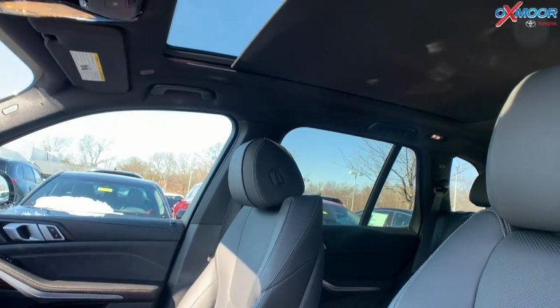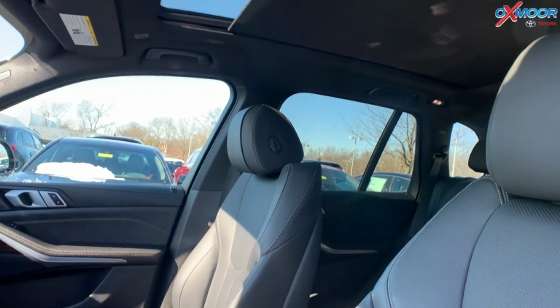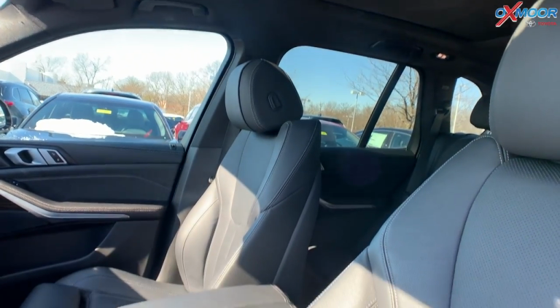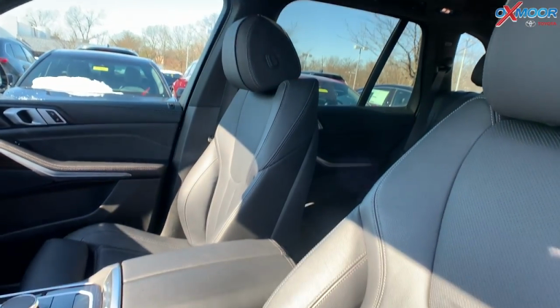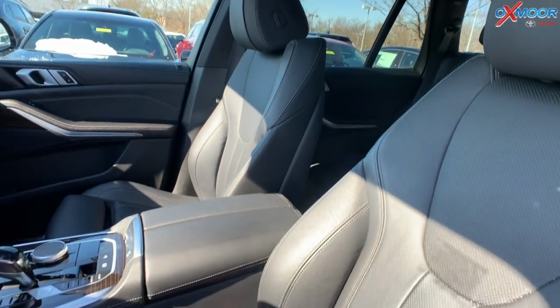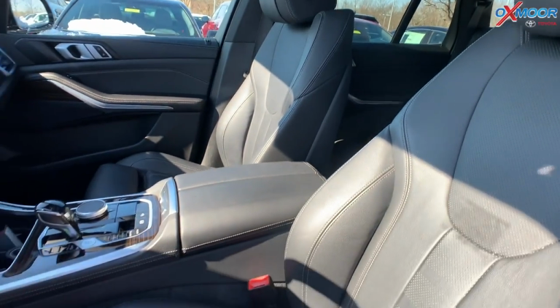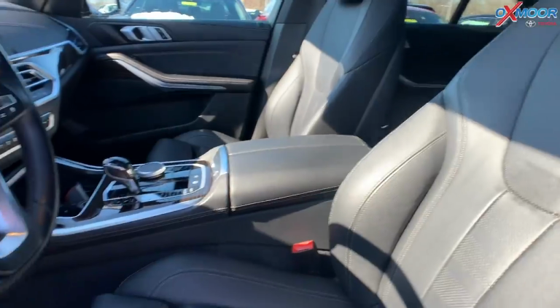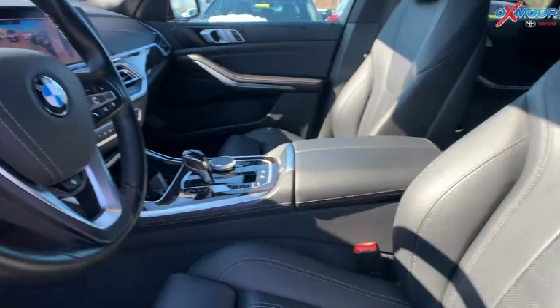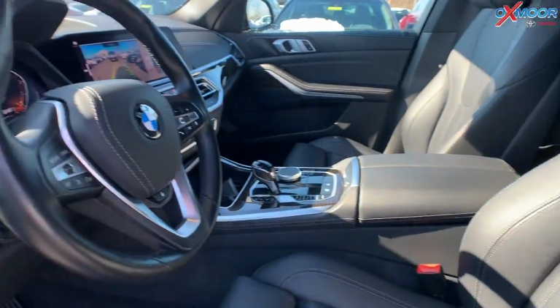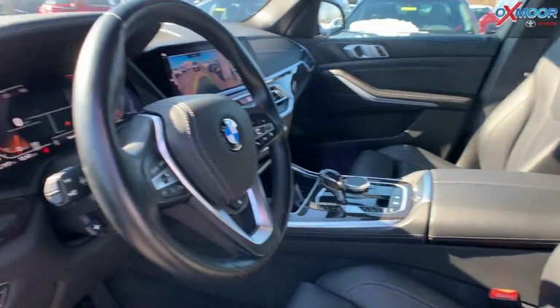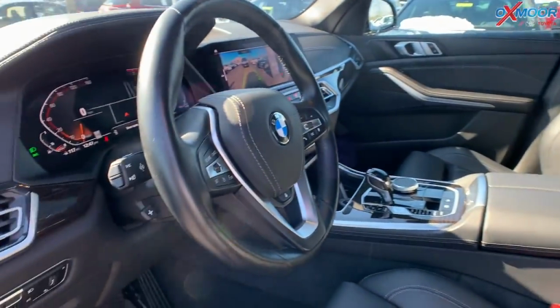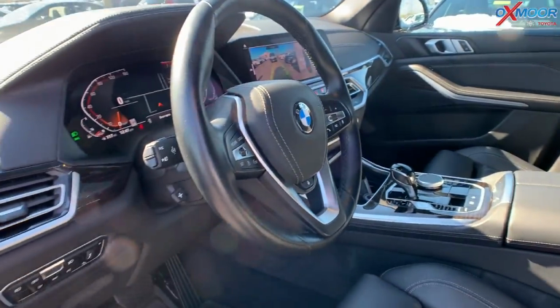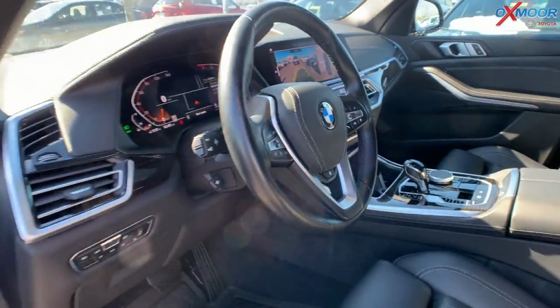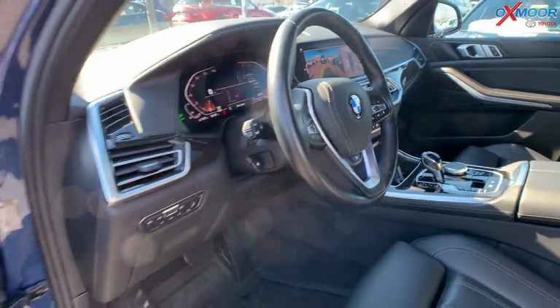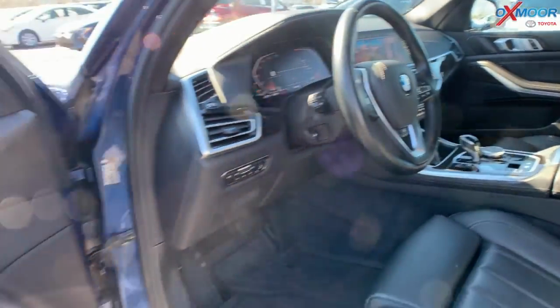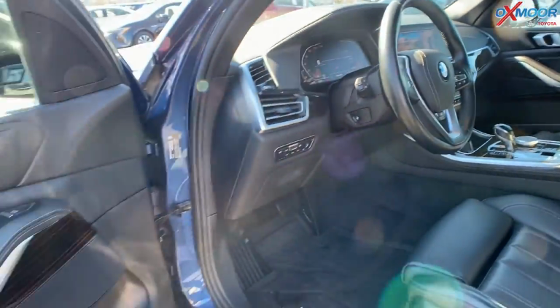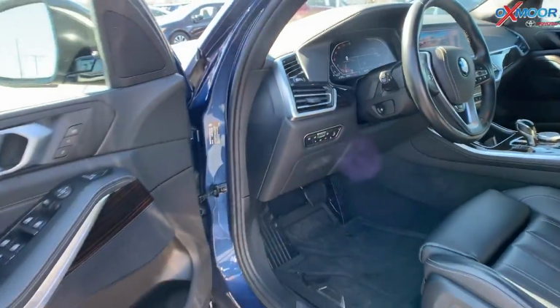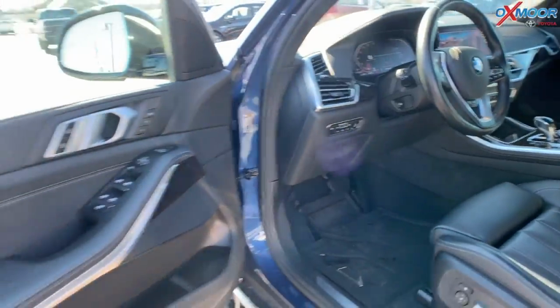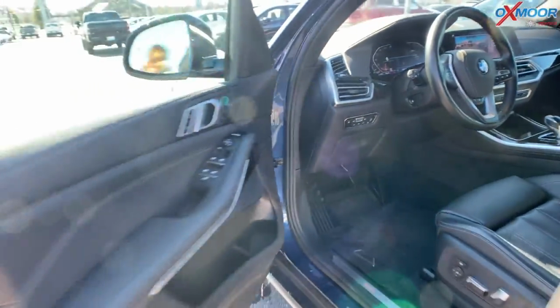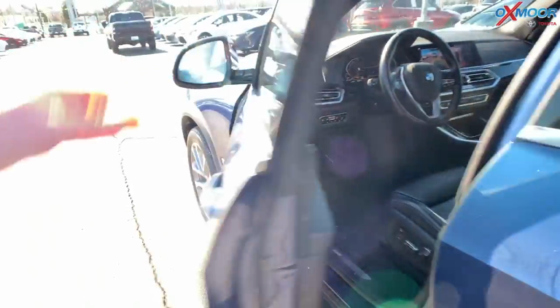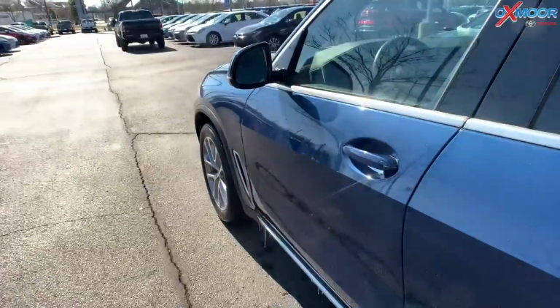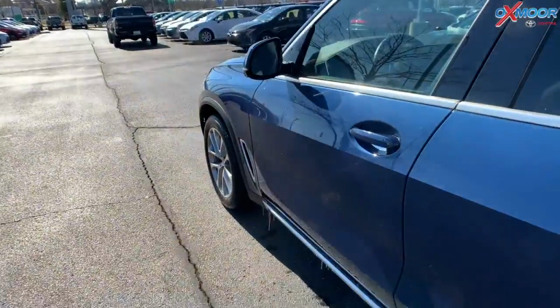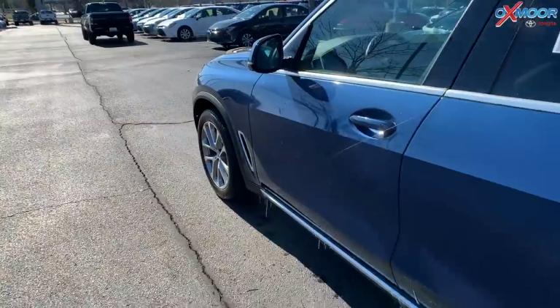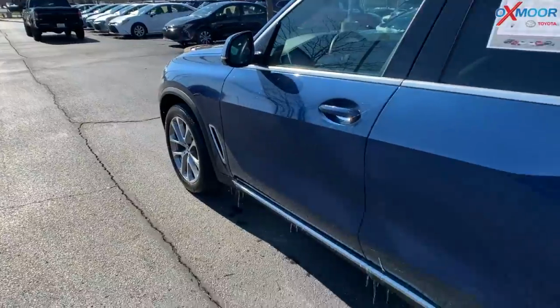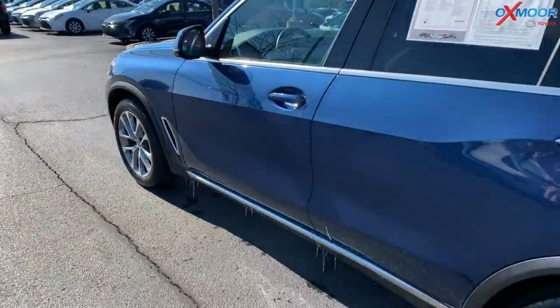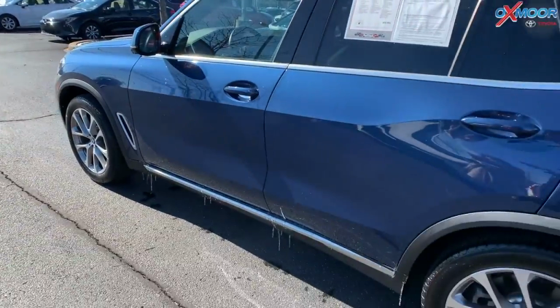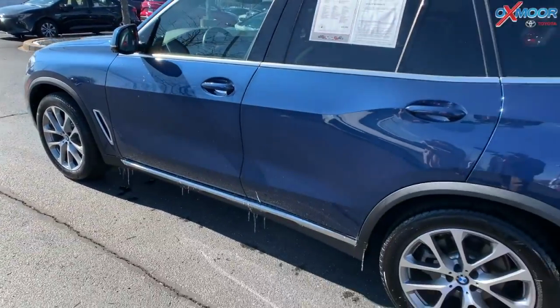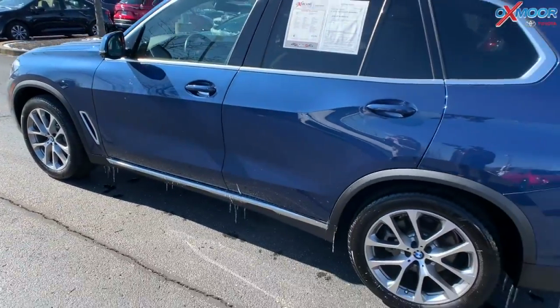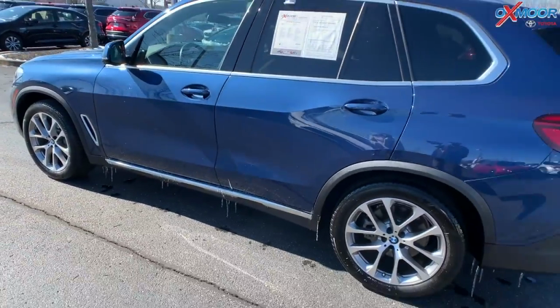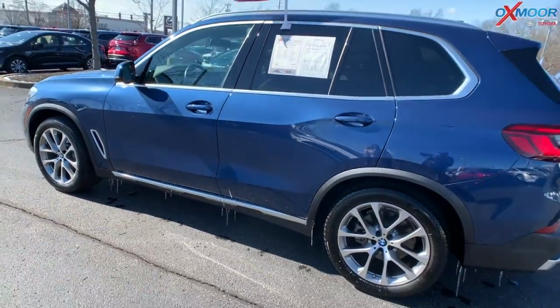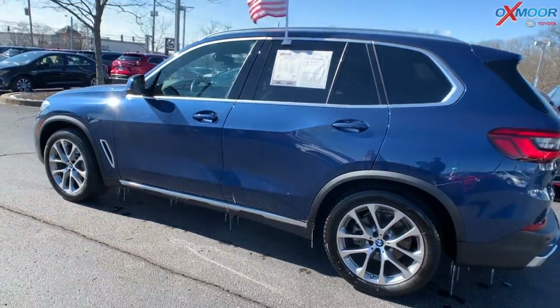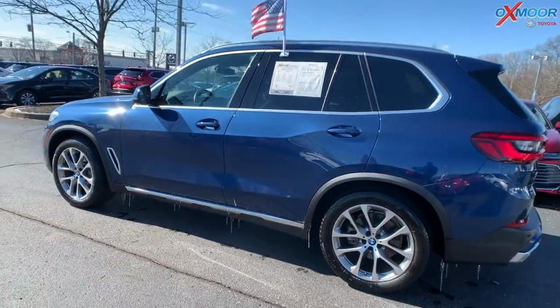The interior is in a black leather. Mileage is 16,162 miles. The price is $54,884.